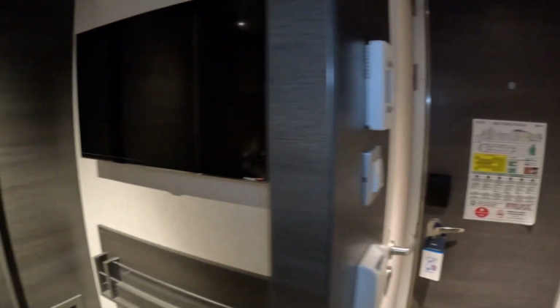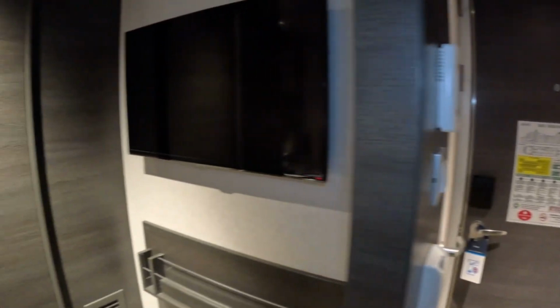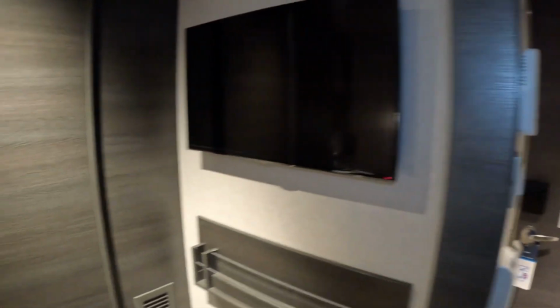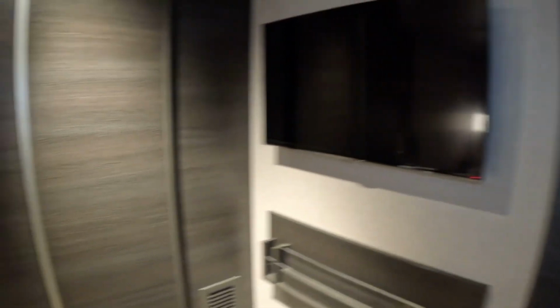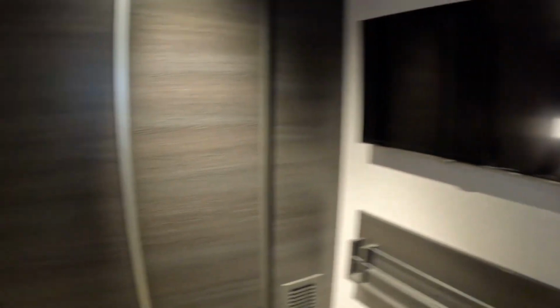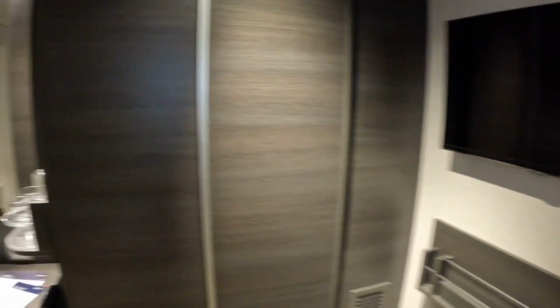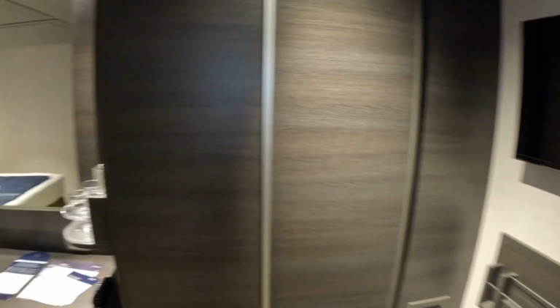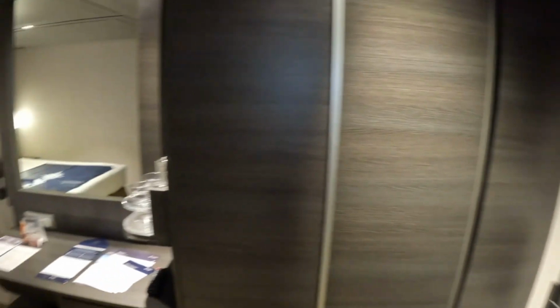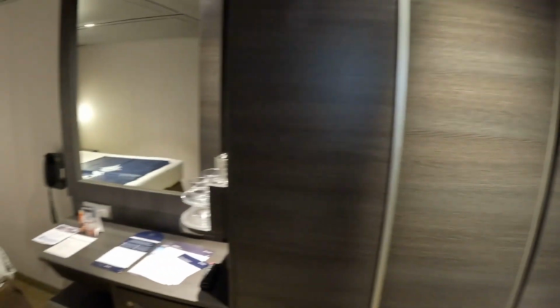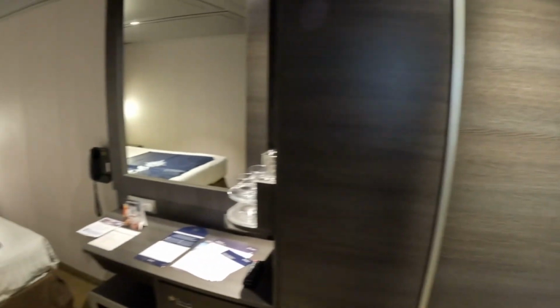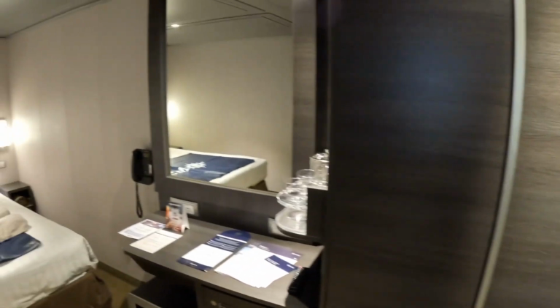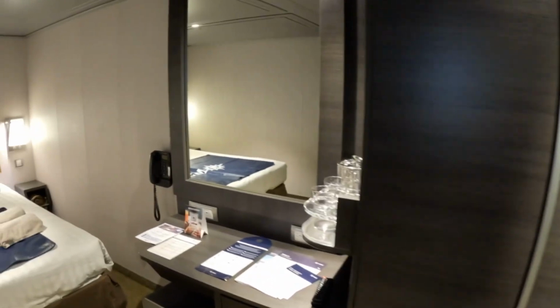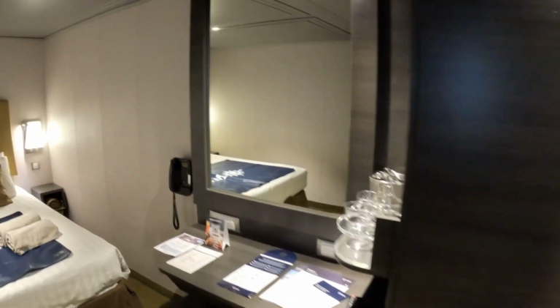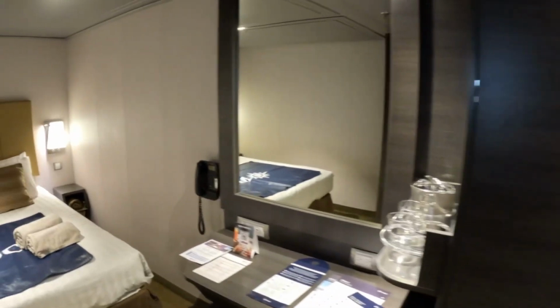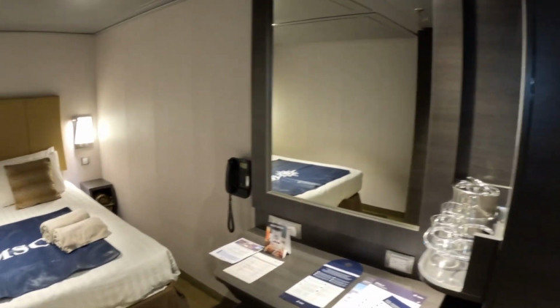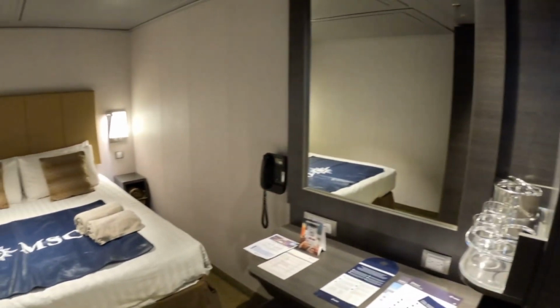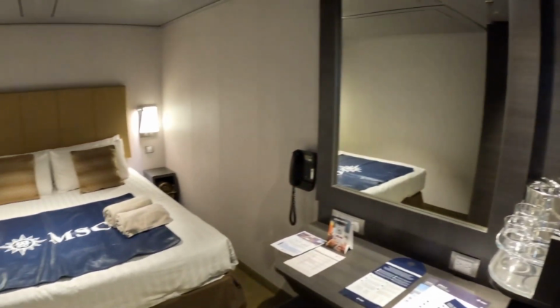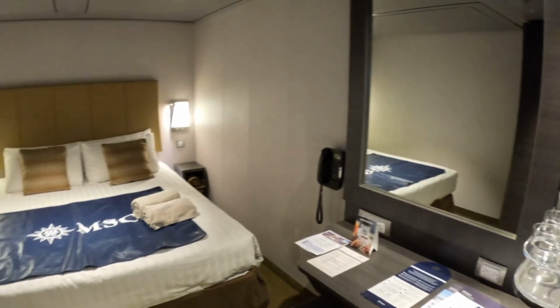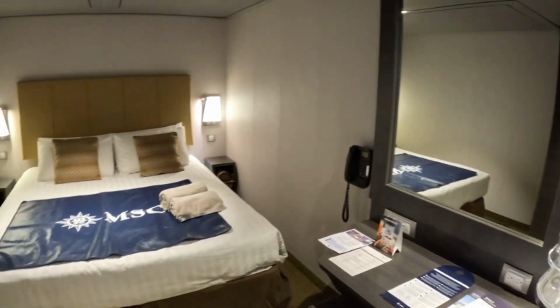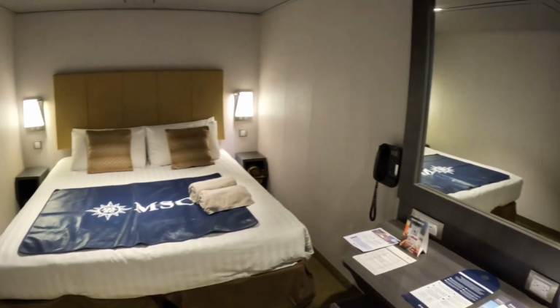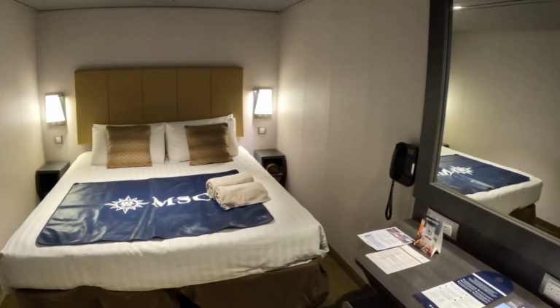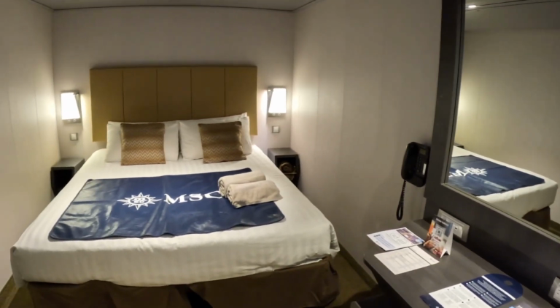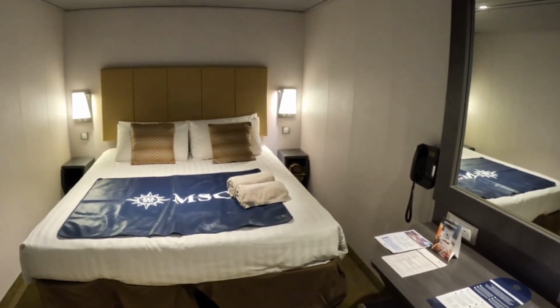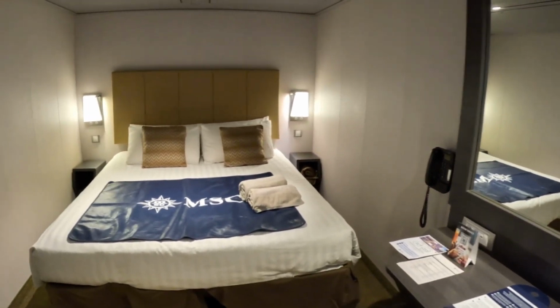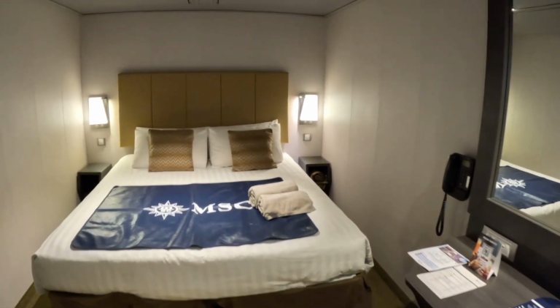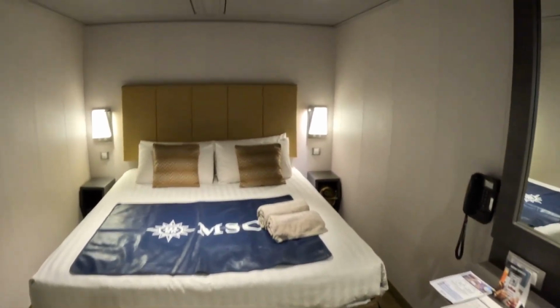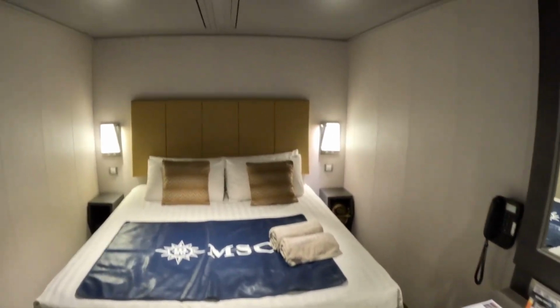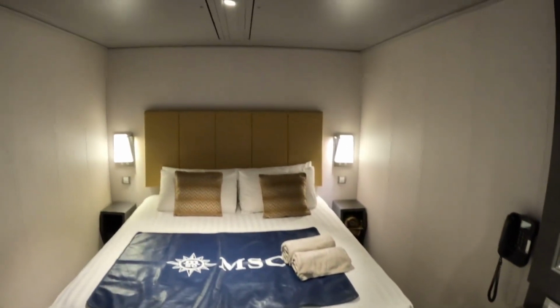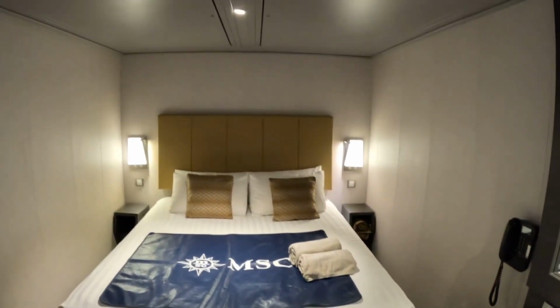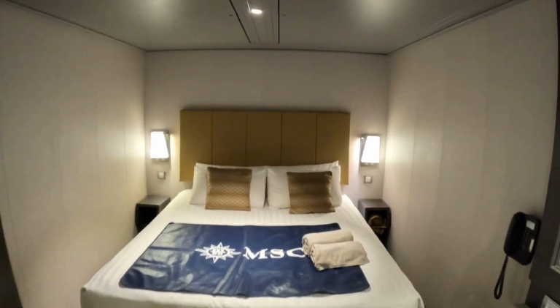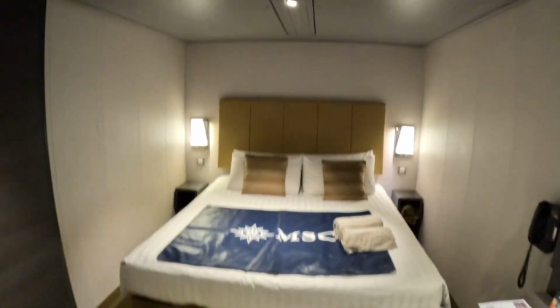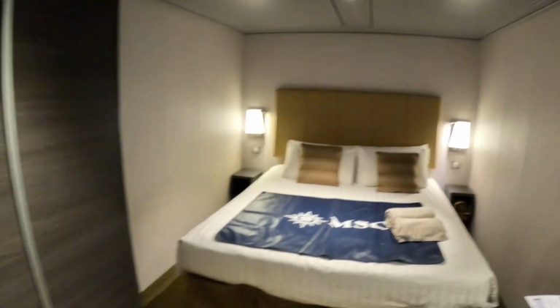Here's a quick tour of a premium interior cabin on board MSC Mirabilia. This cabin accommodates up to four guests.